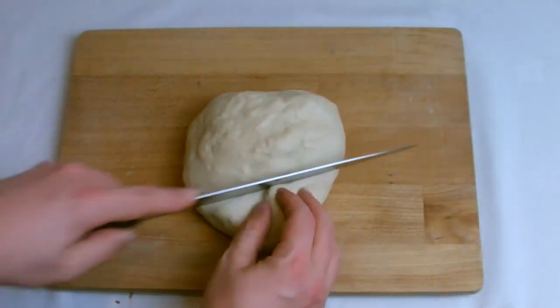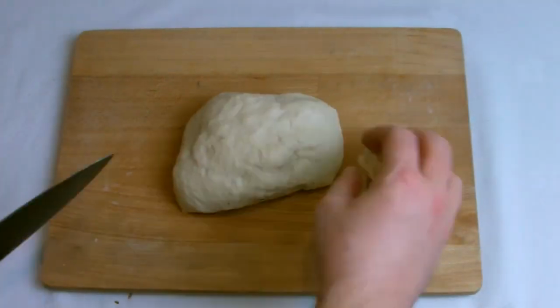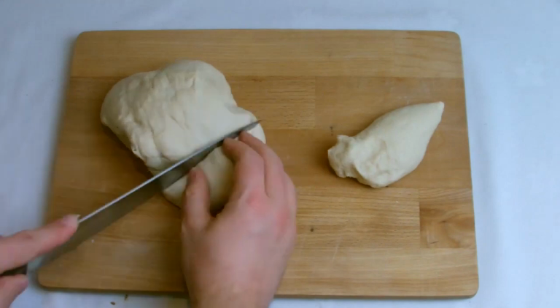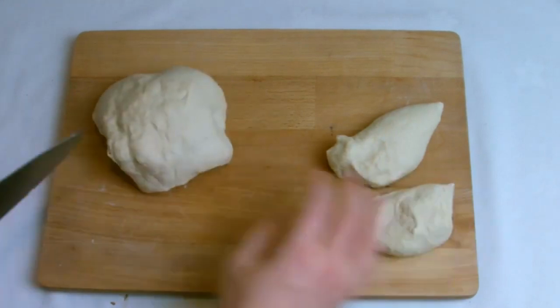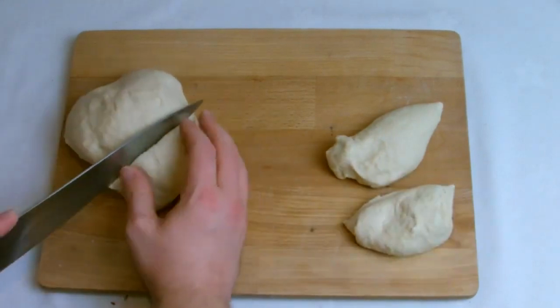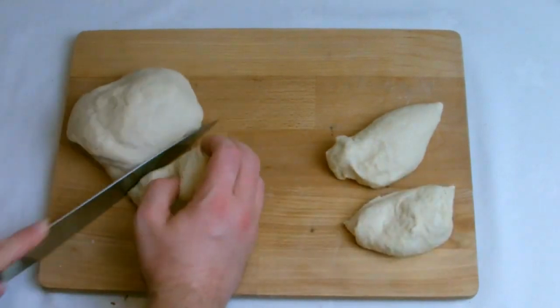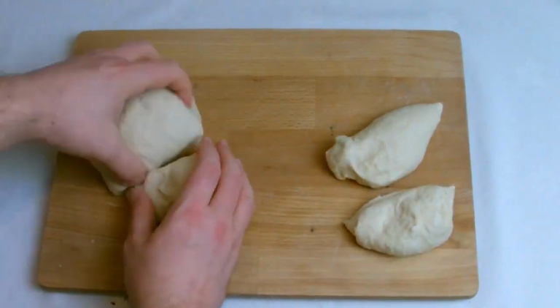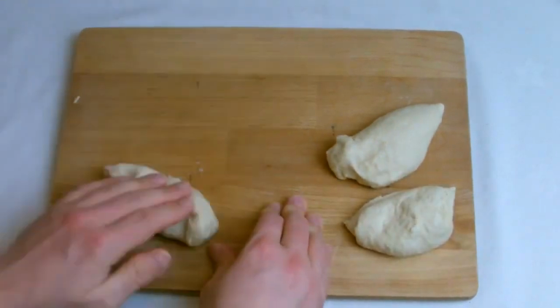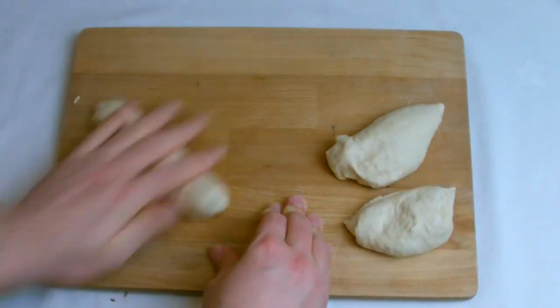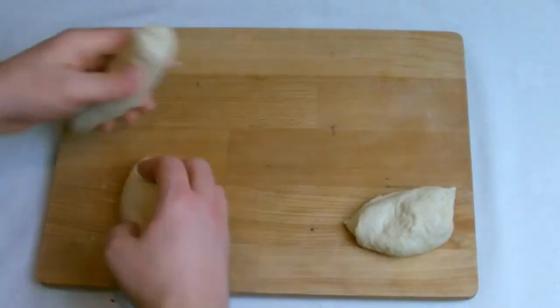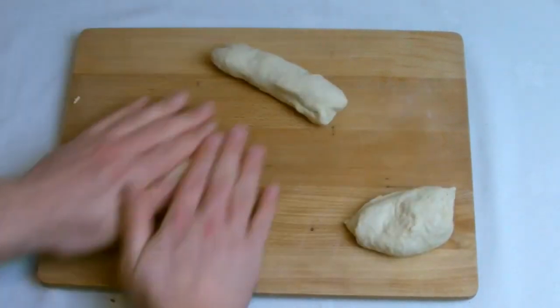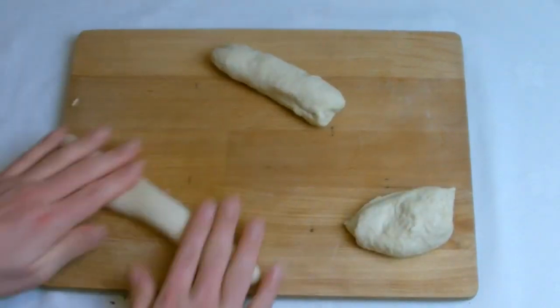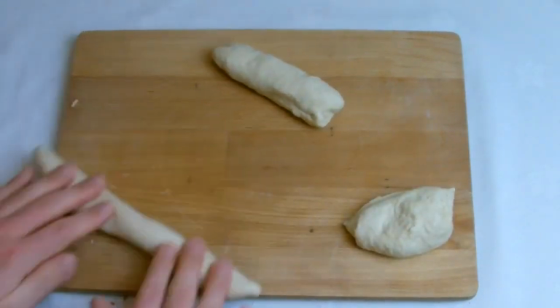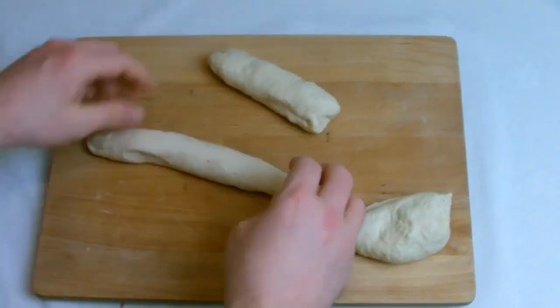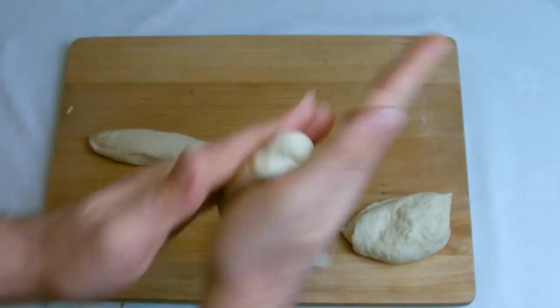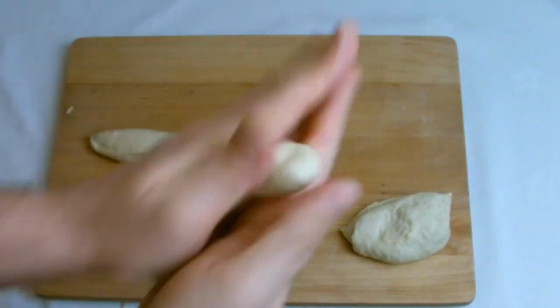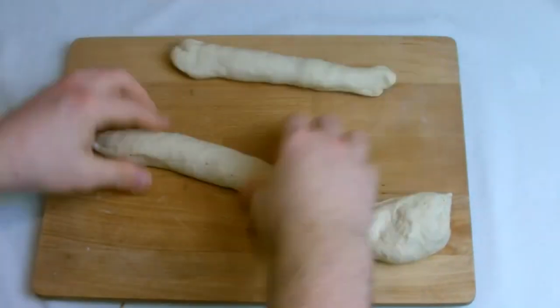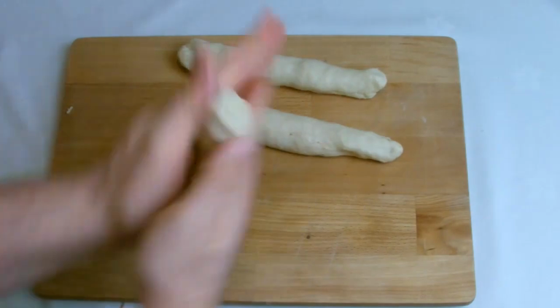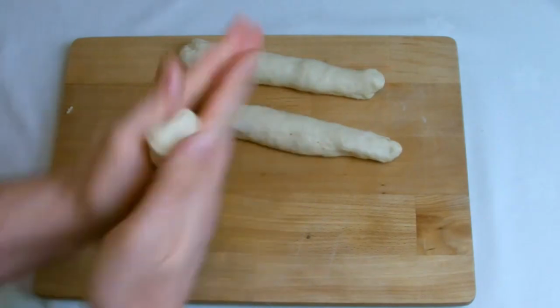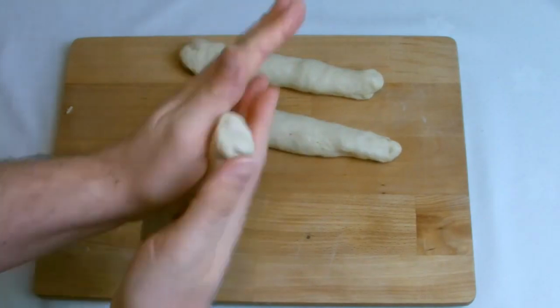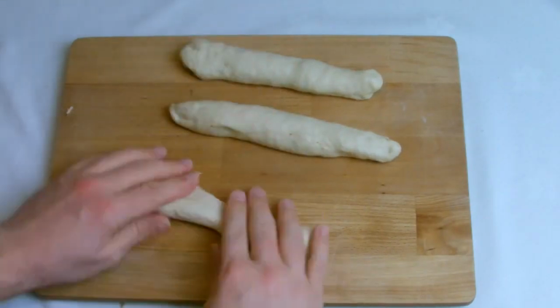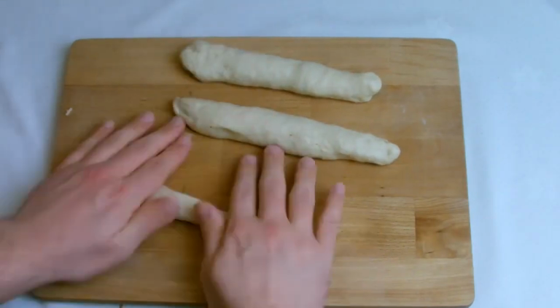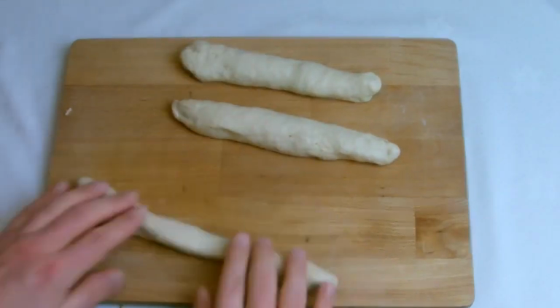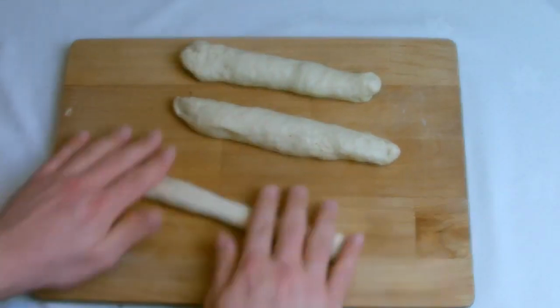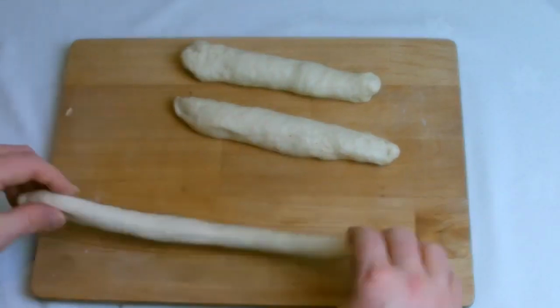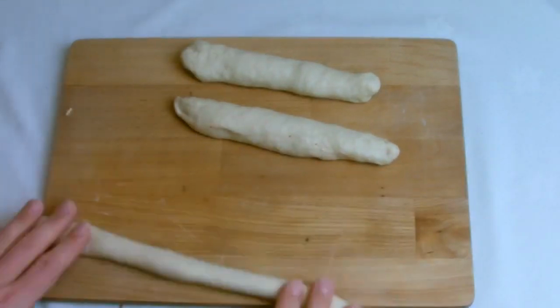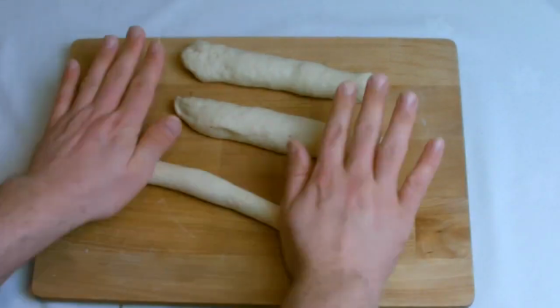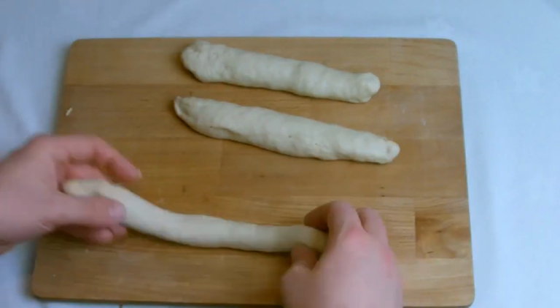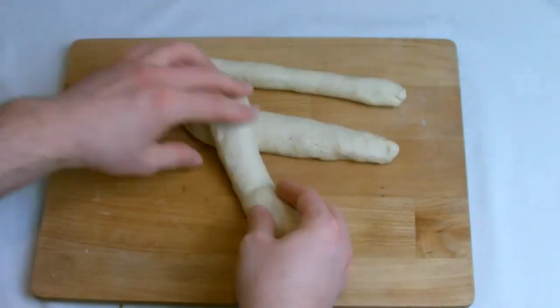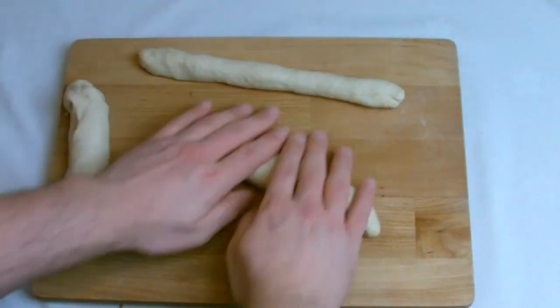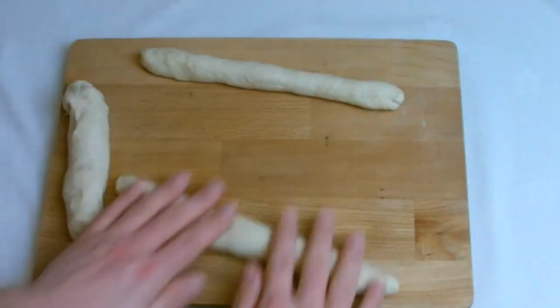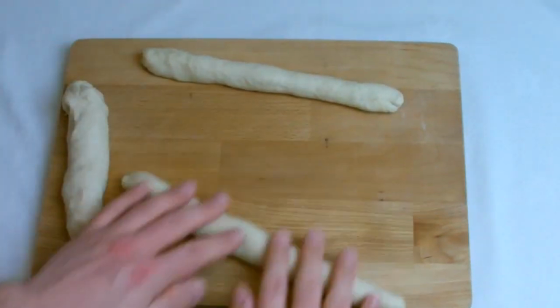One of the great things about making your own bread is you are able to mould it to any shape you desire. Here I am going to do one plaited miniature loaf, three regular loaf tins, and one full-size loaf tin.